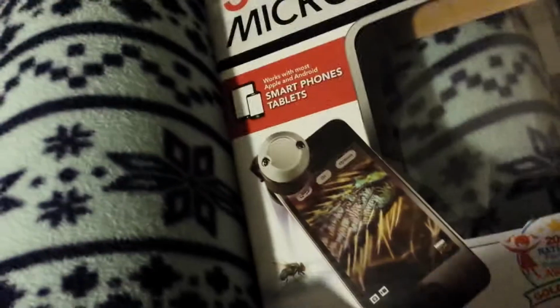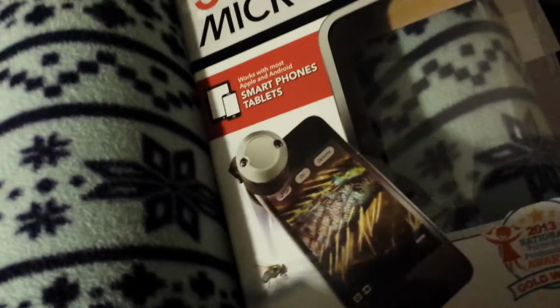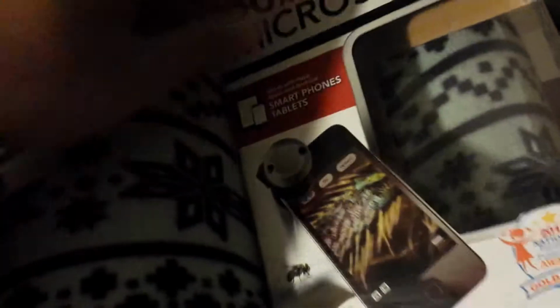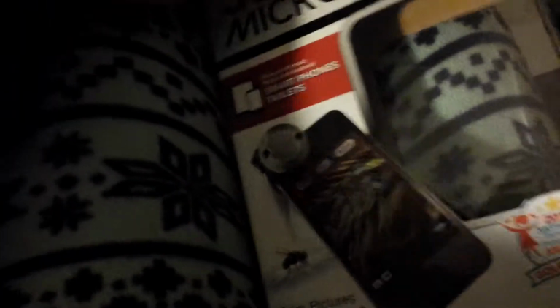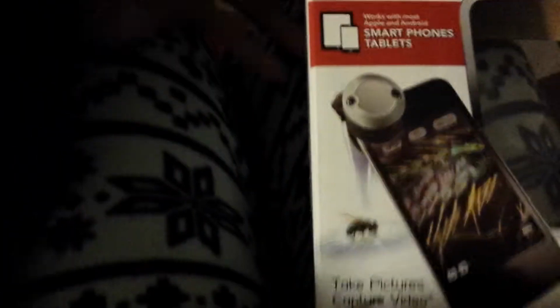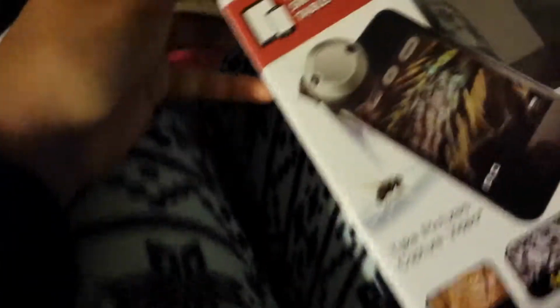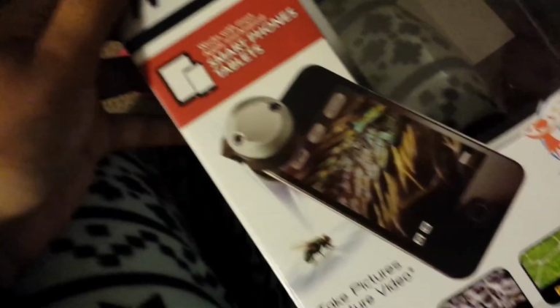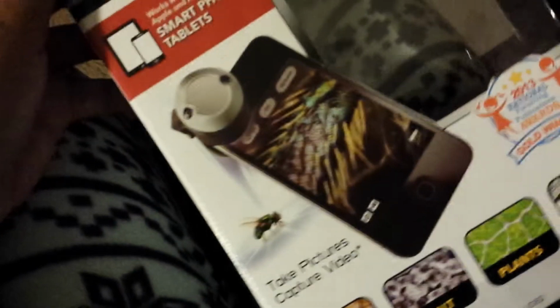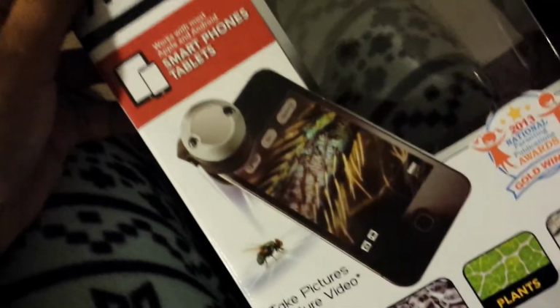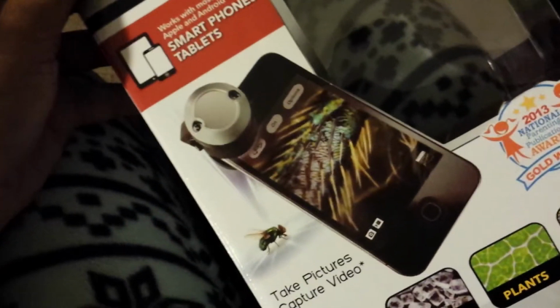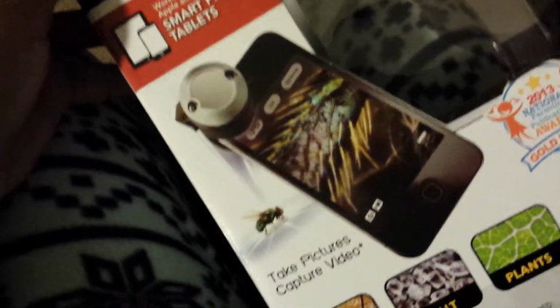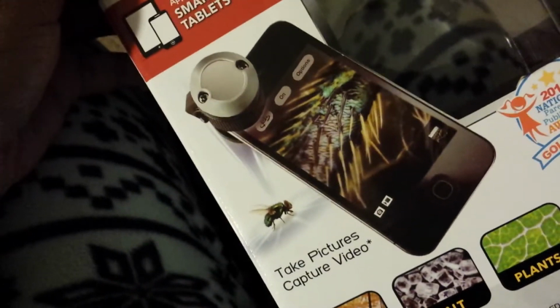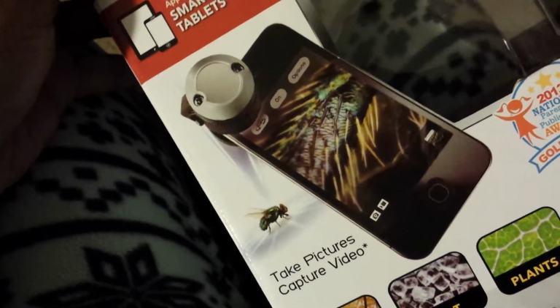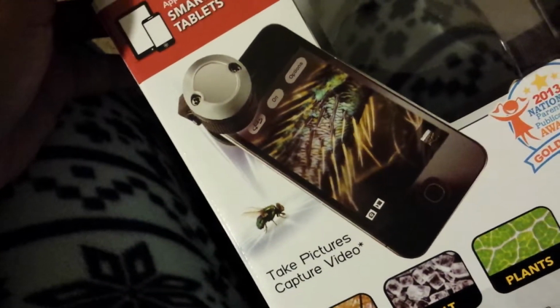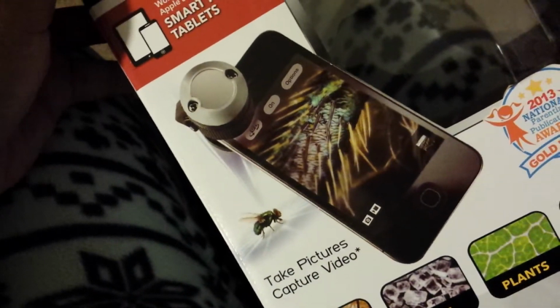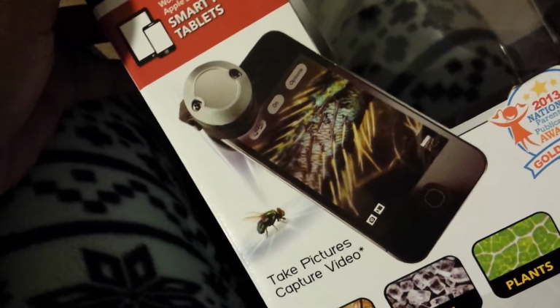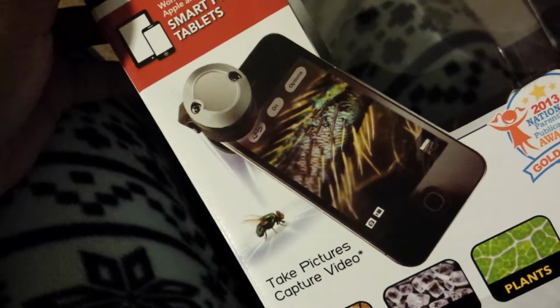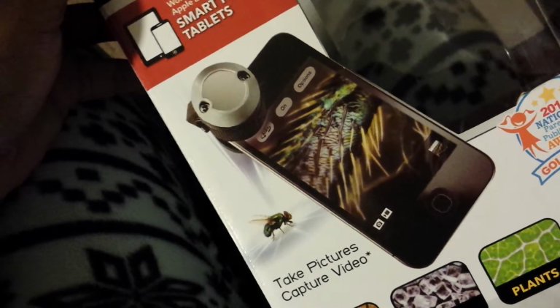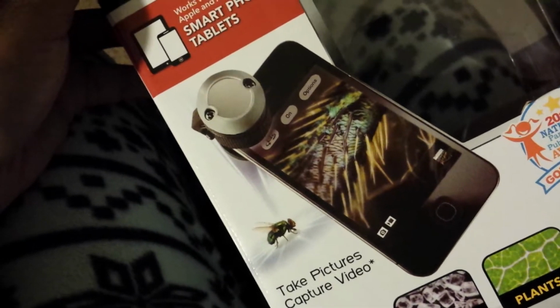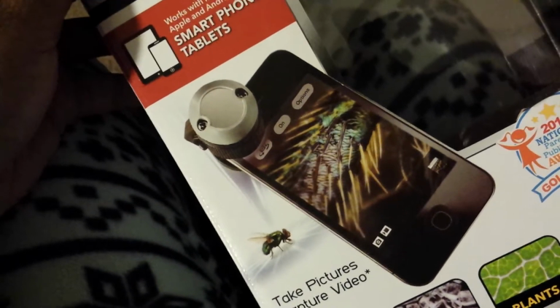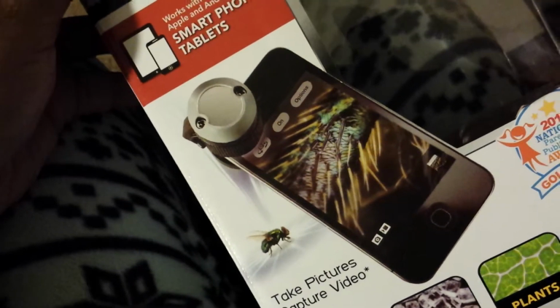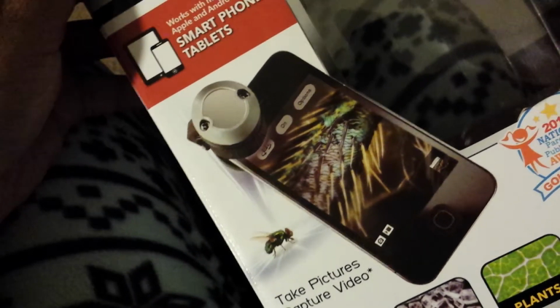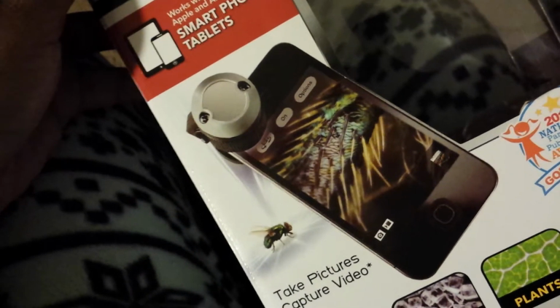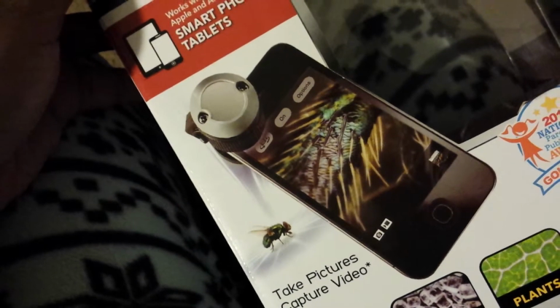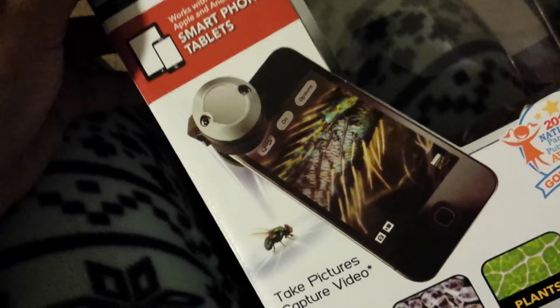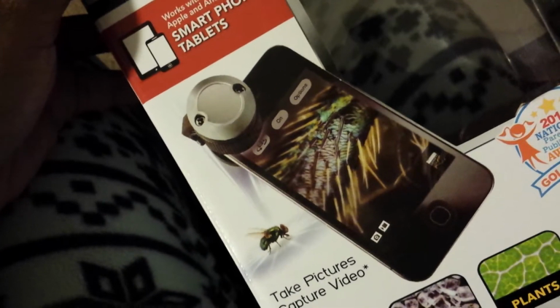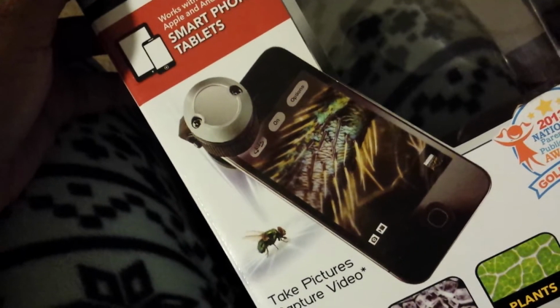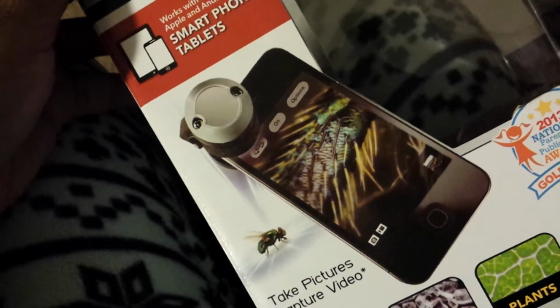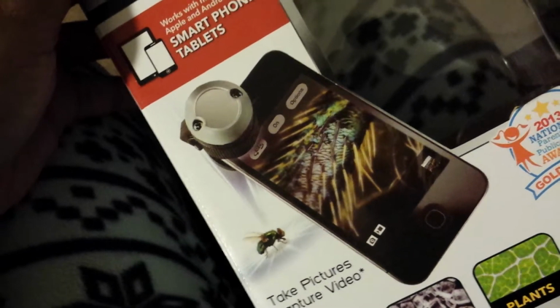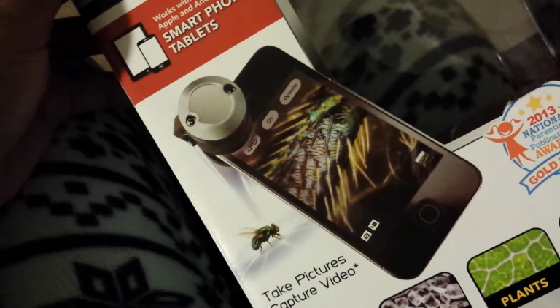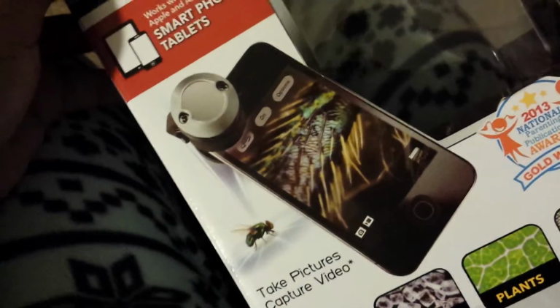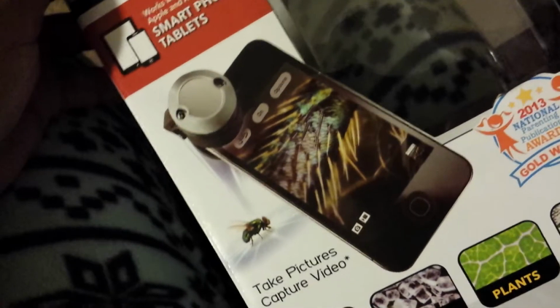To be fair, on the picture on the box it shows an iPhone, and you can look at it — that iPhone is not in a protective case. So that should have been my warning that was going to be the case.